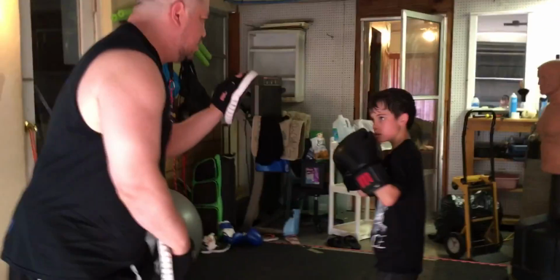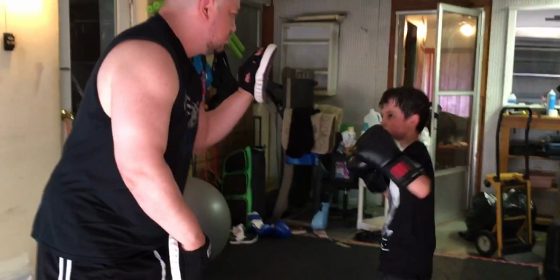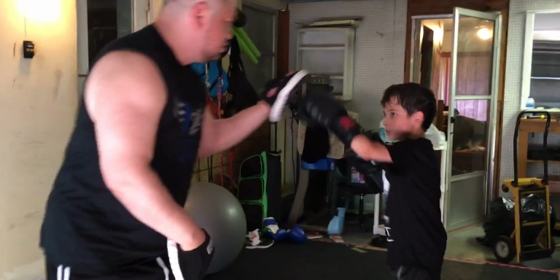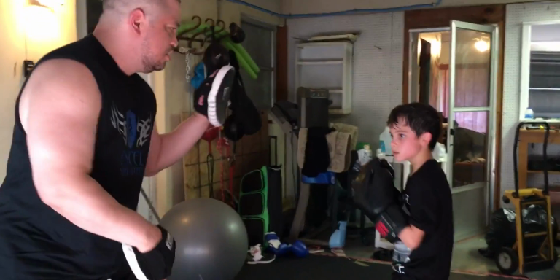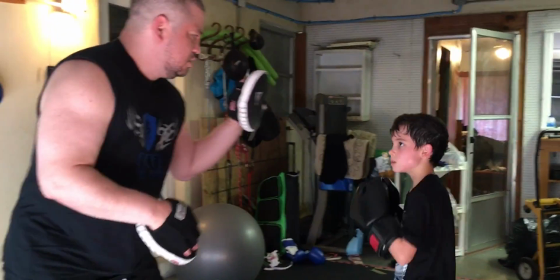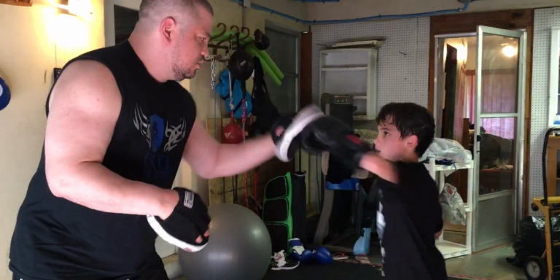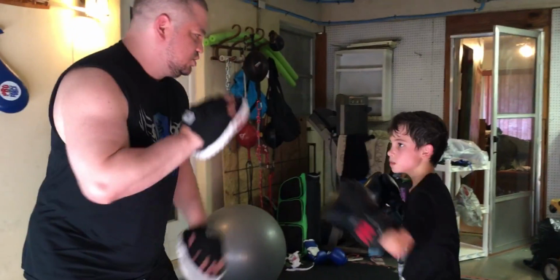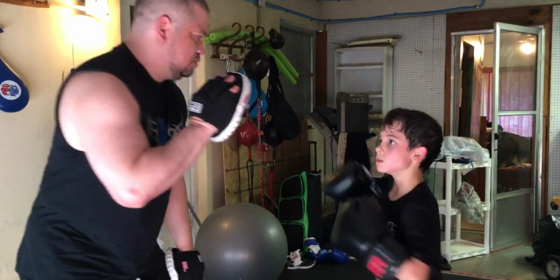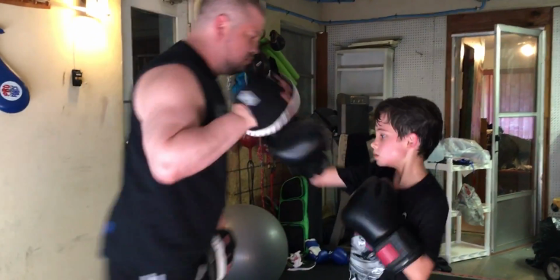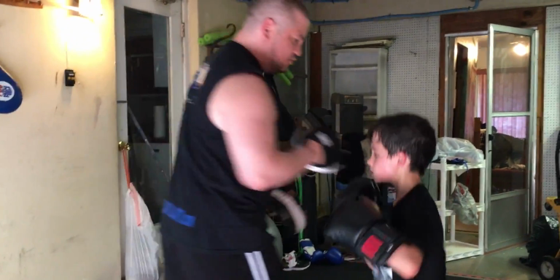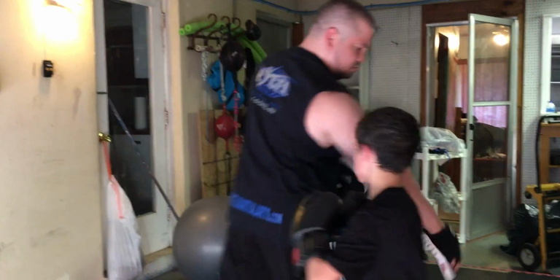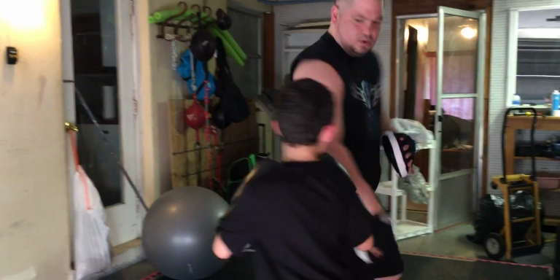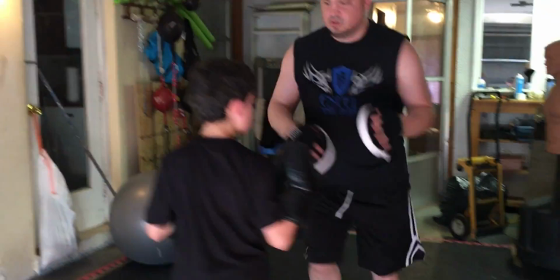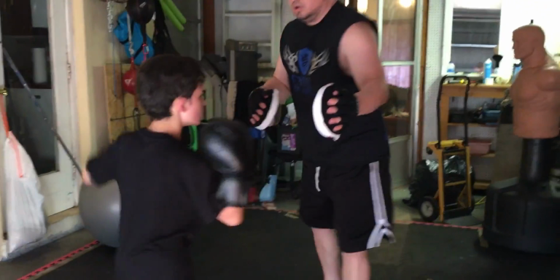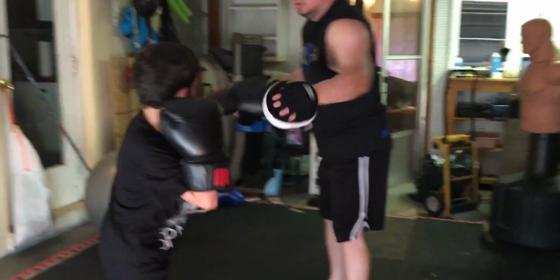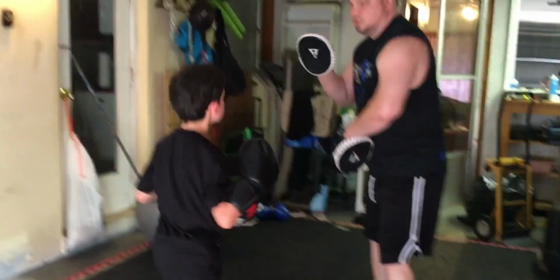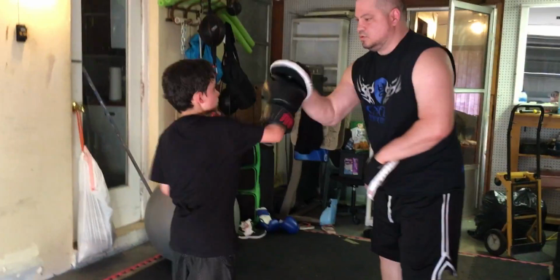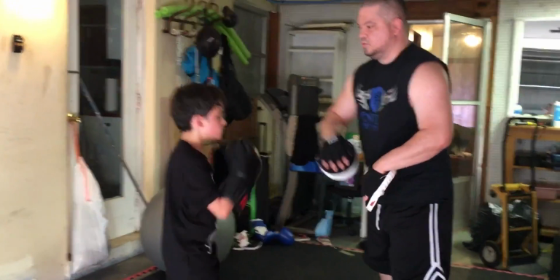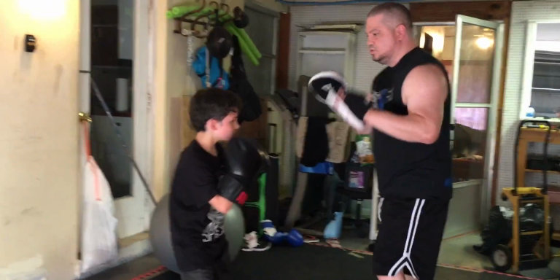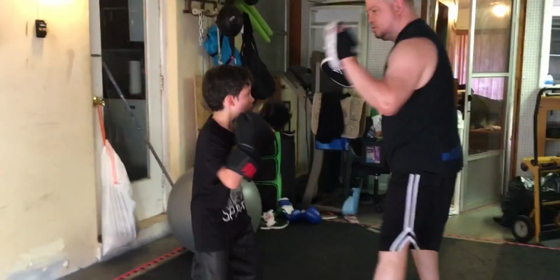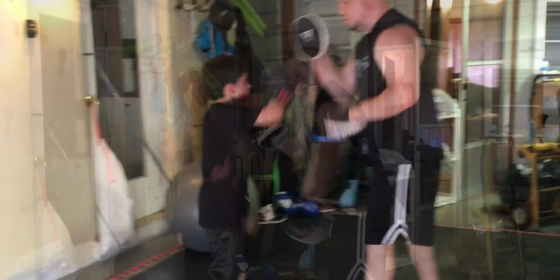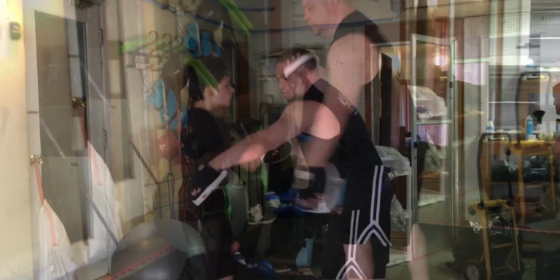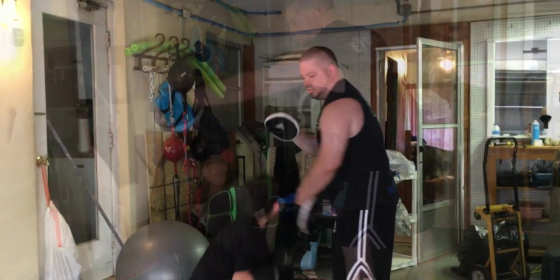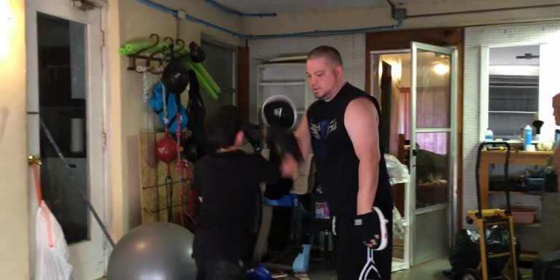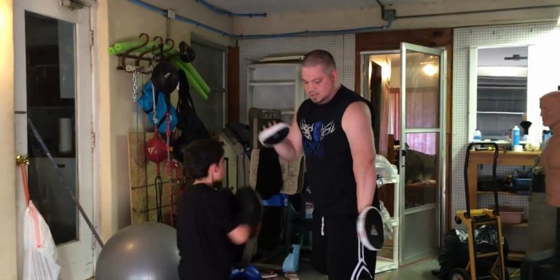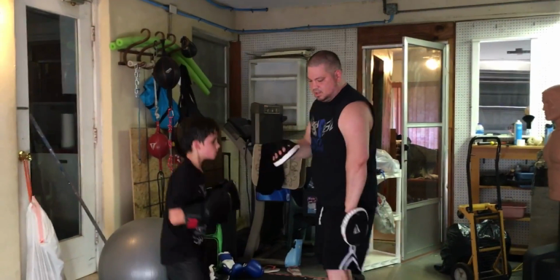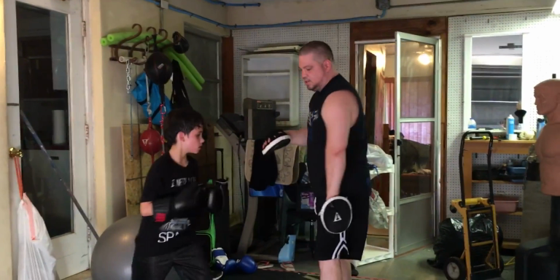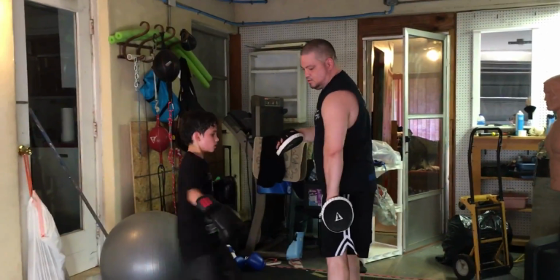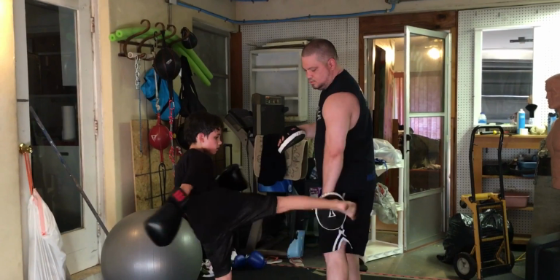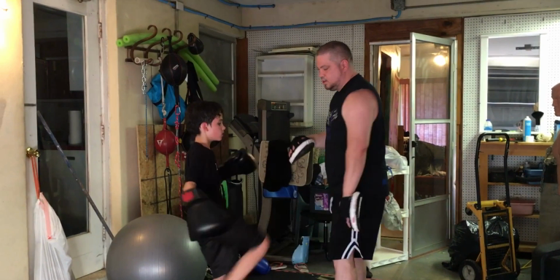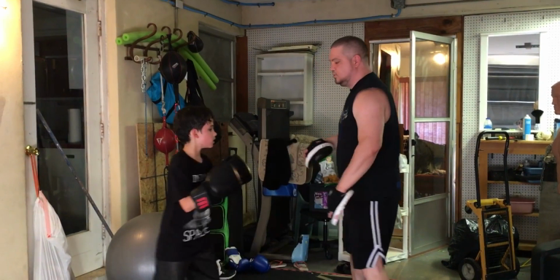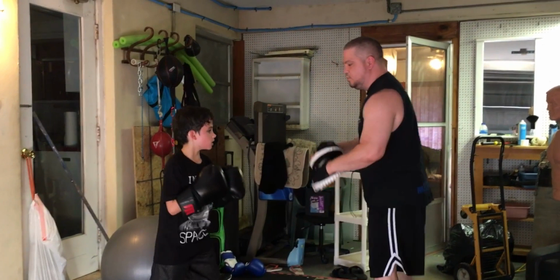One, one. One, two. Move. Go. Two. One, two. Go. Two. And give me a kick. Go. Good. Let's do it again.